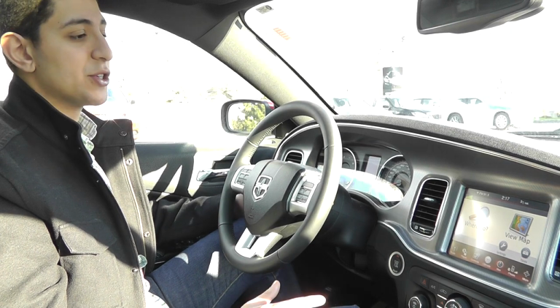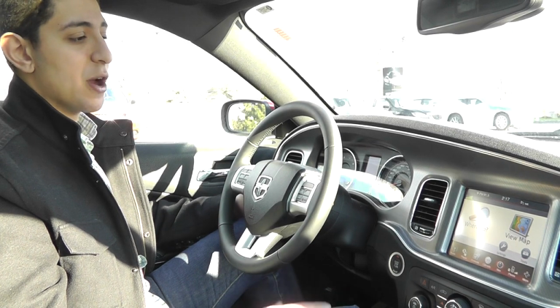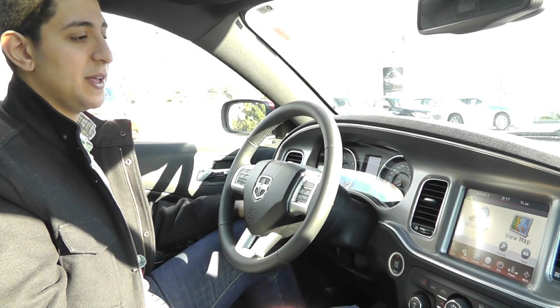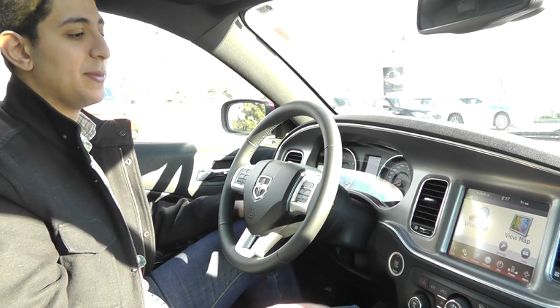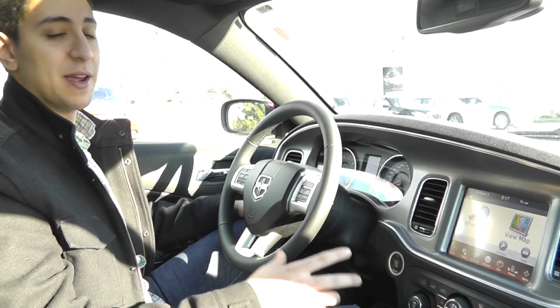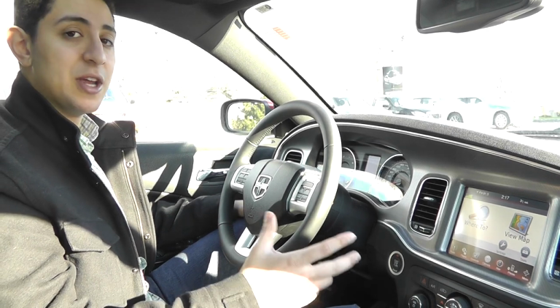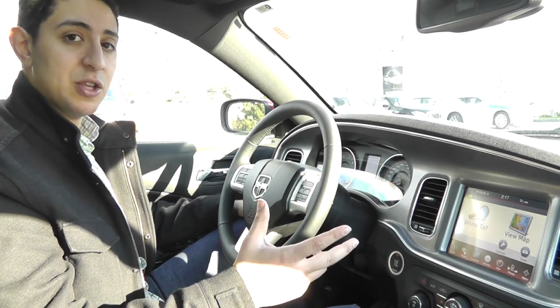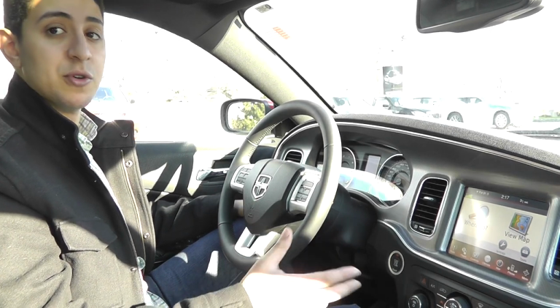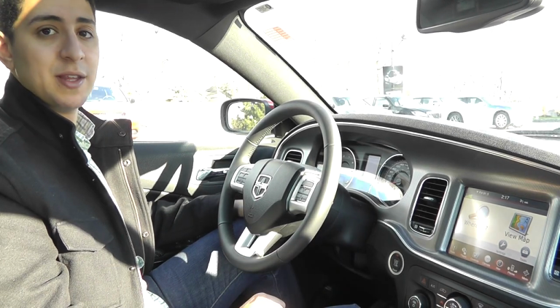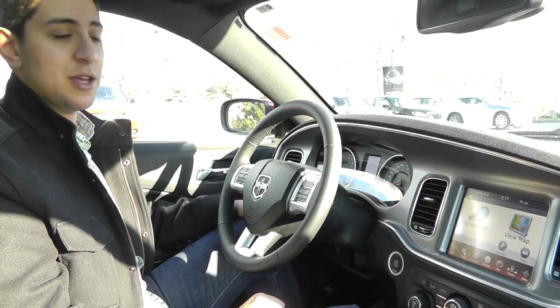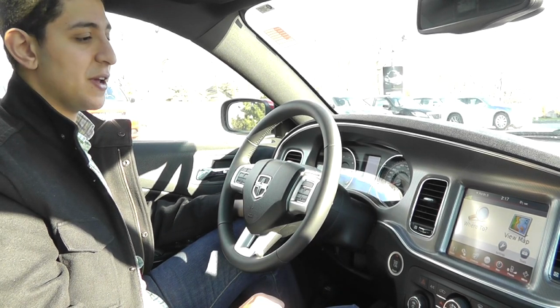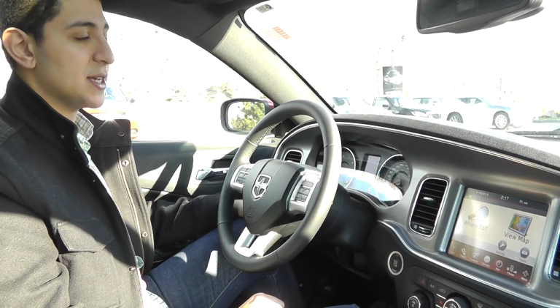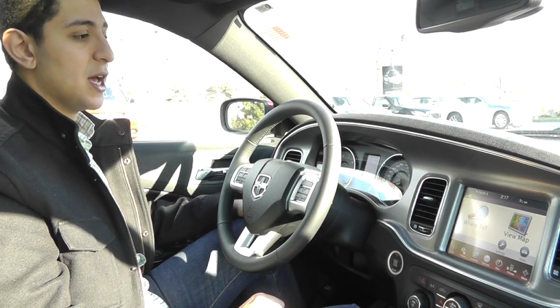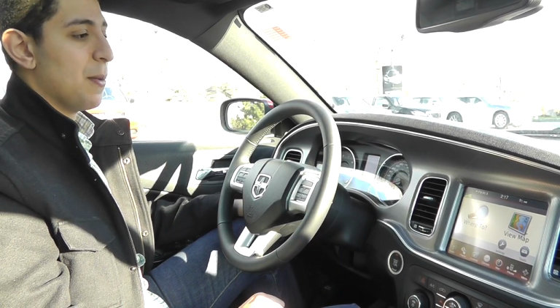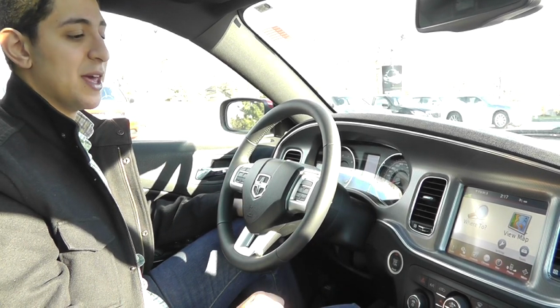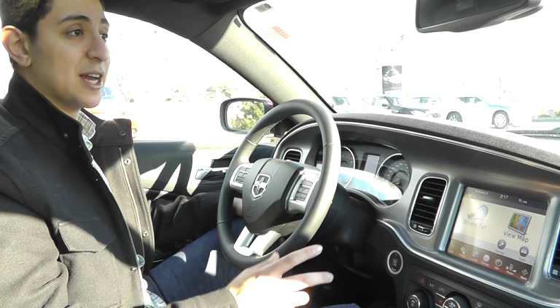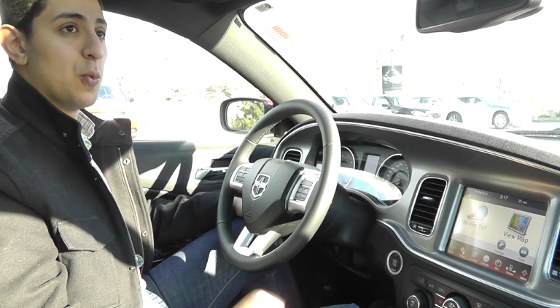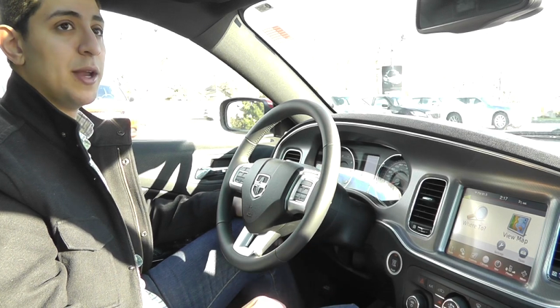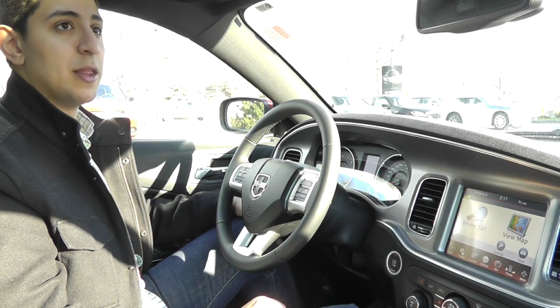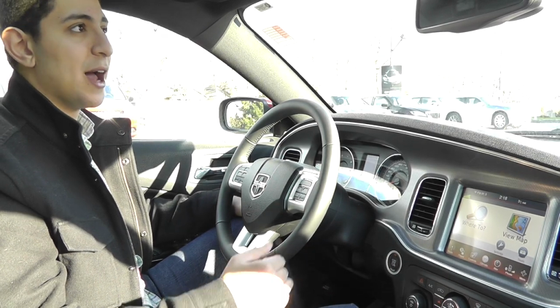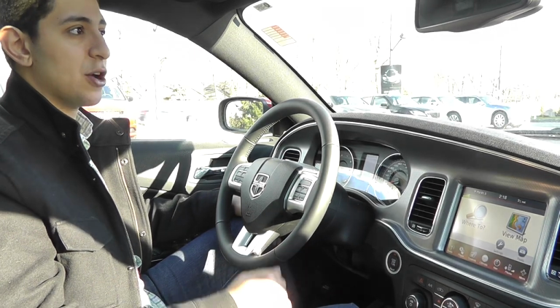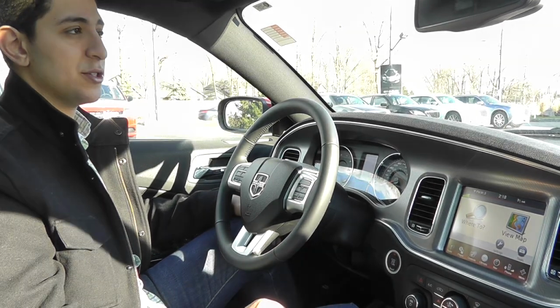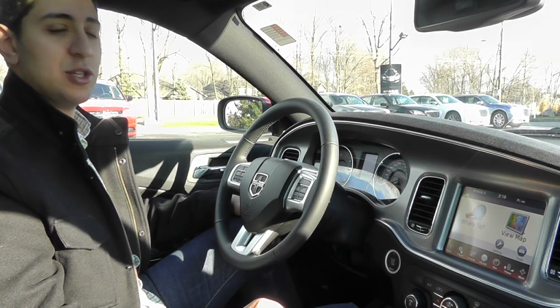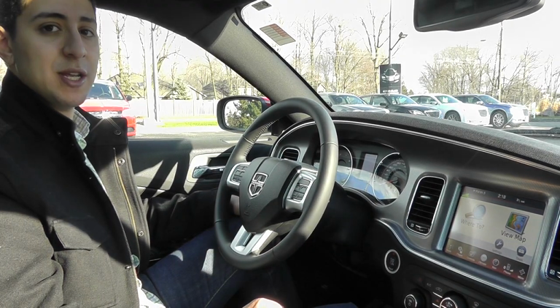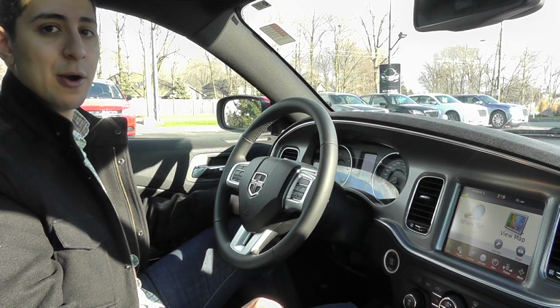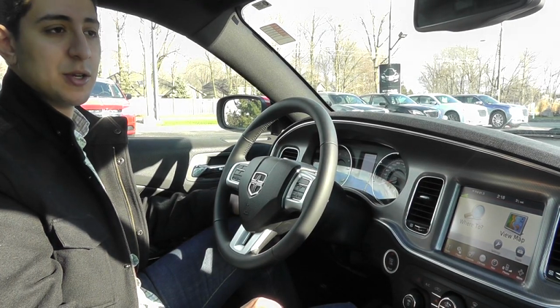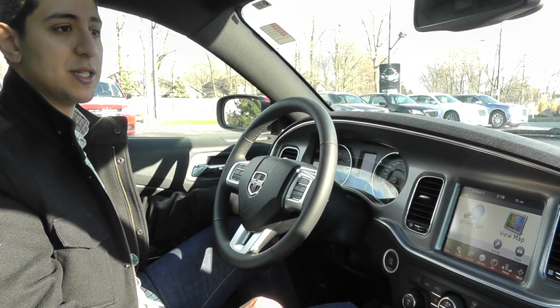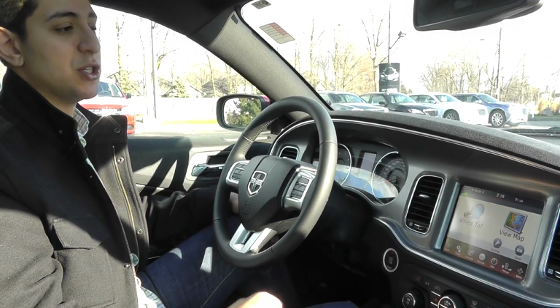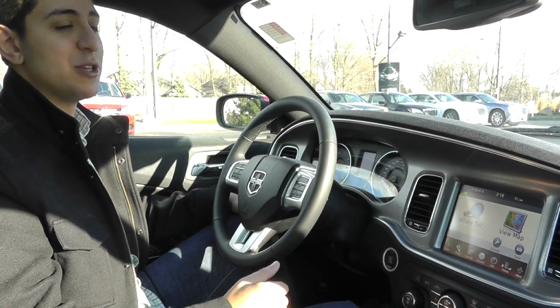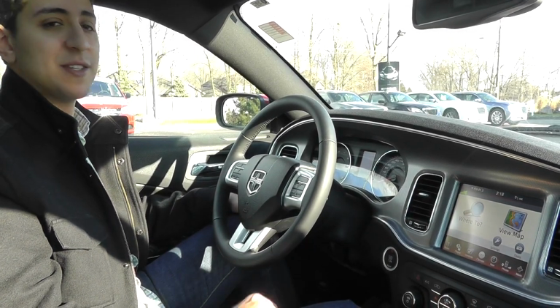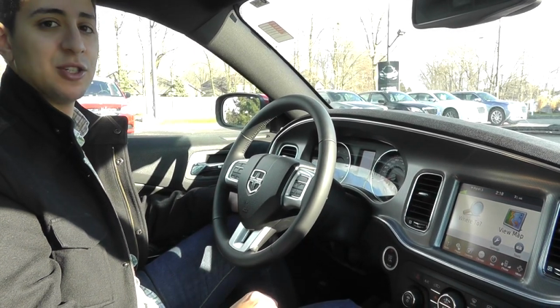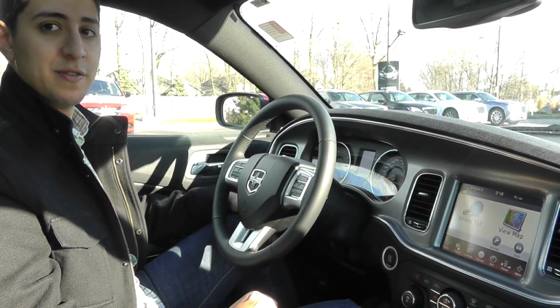Chrysler and Garmin teamed up to make a very user-friendly interface that has actually won the highest honors in JD Power & Associates Consumer Satisfaction Survey.